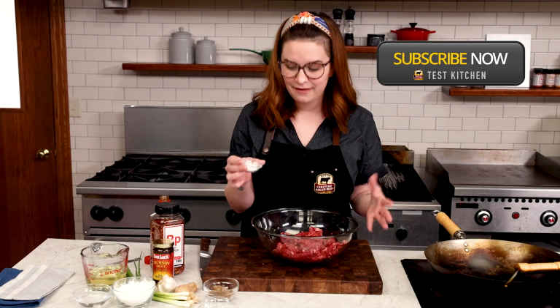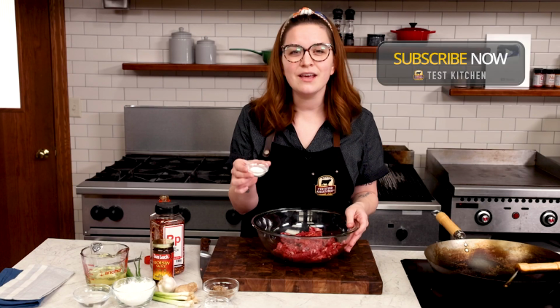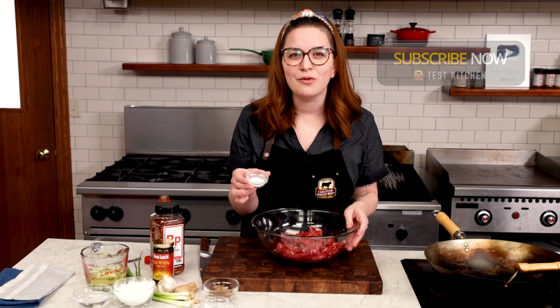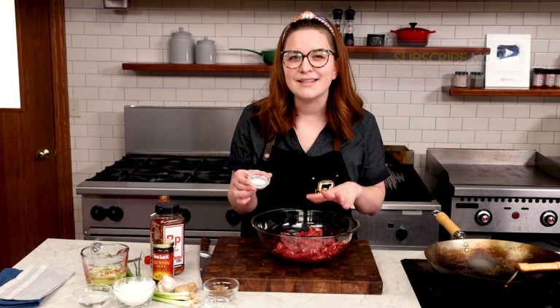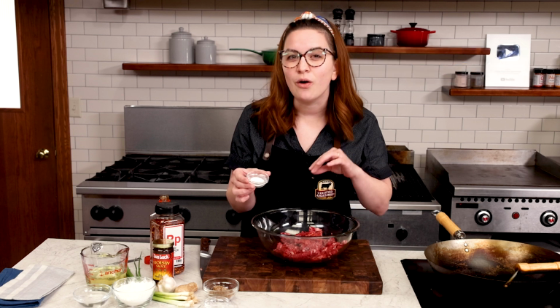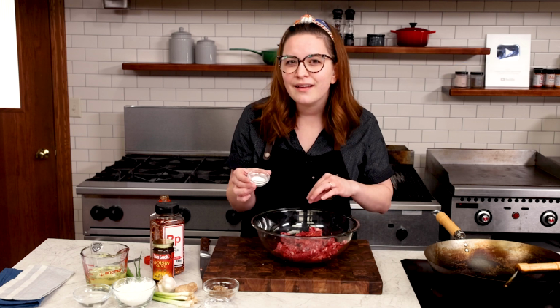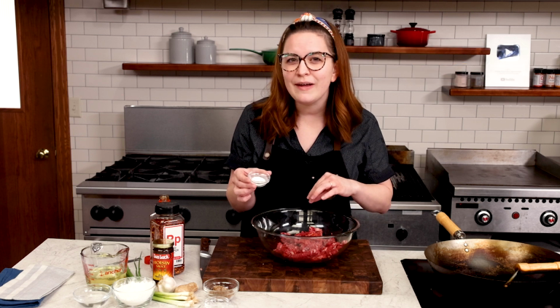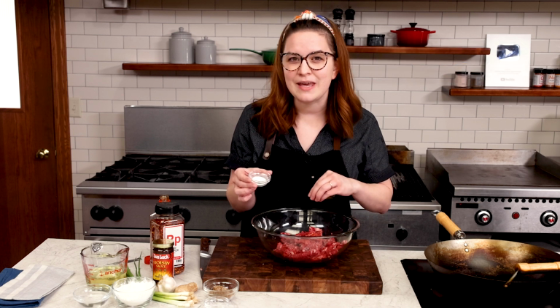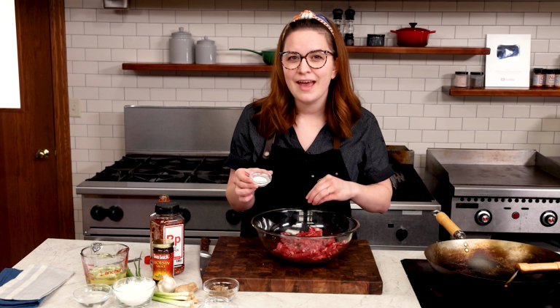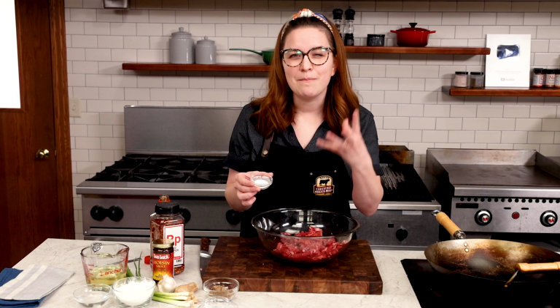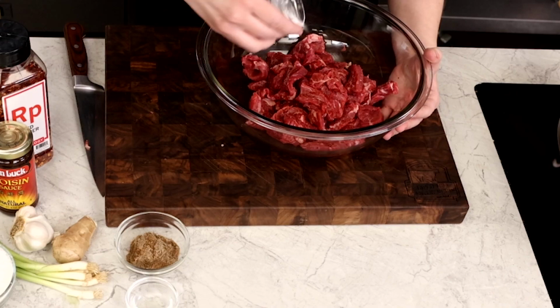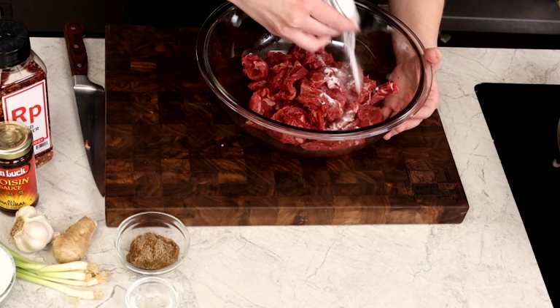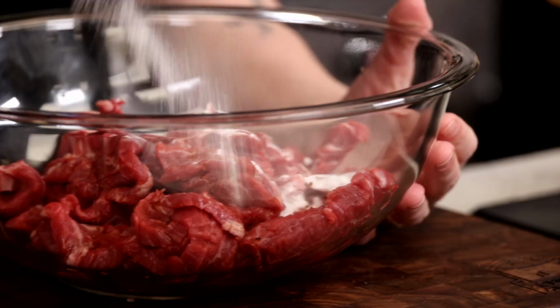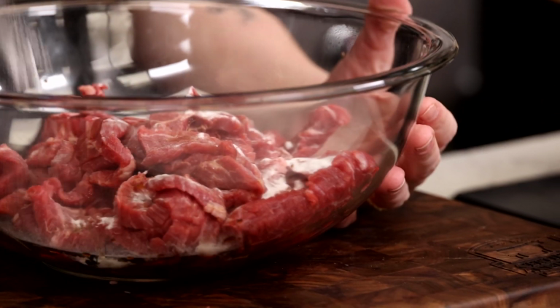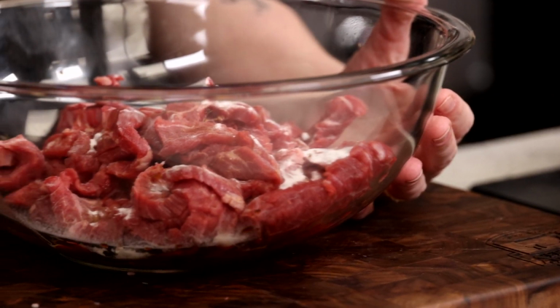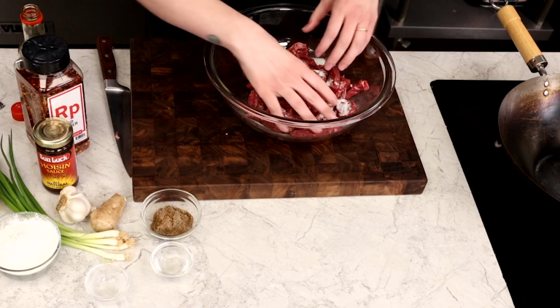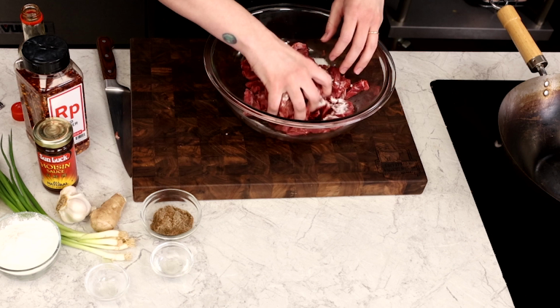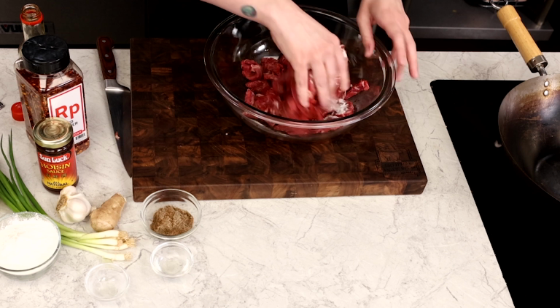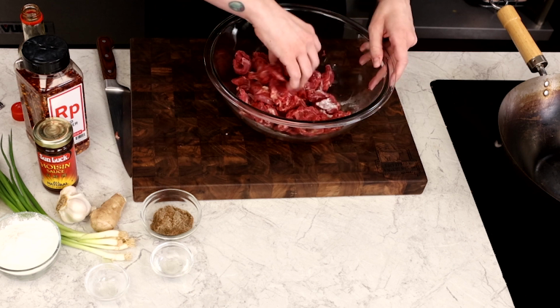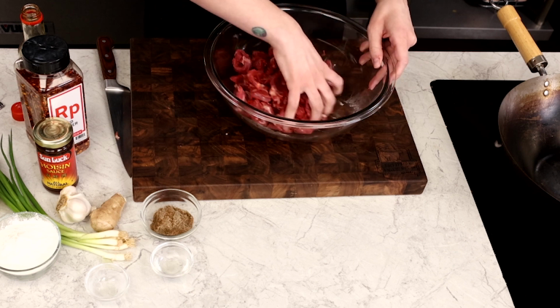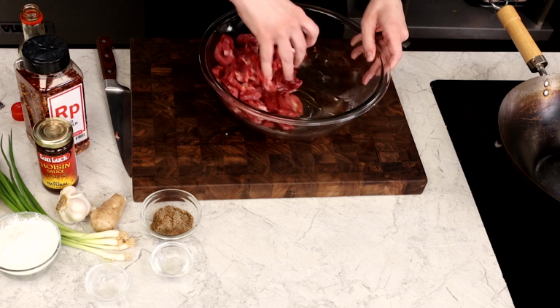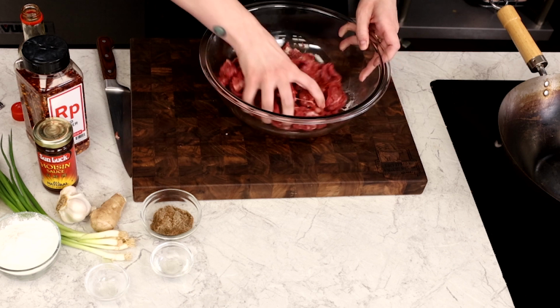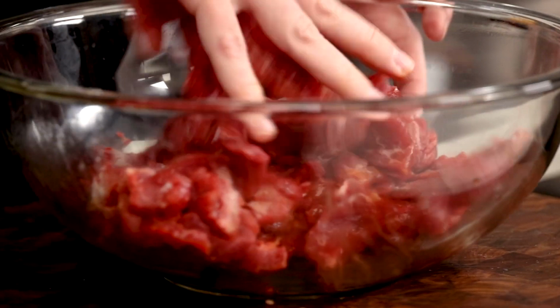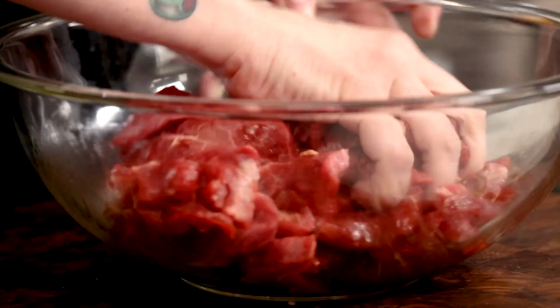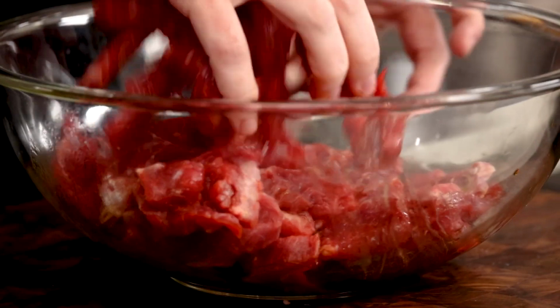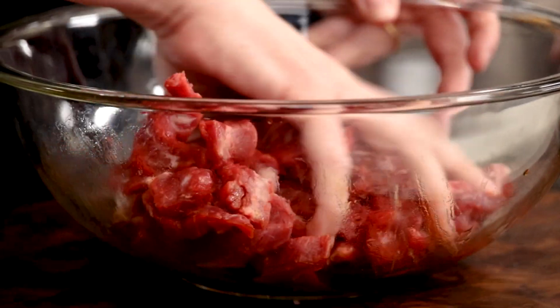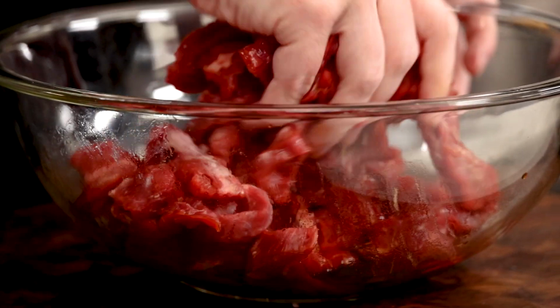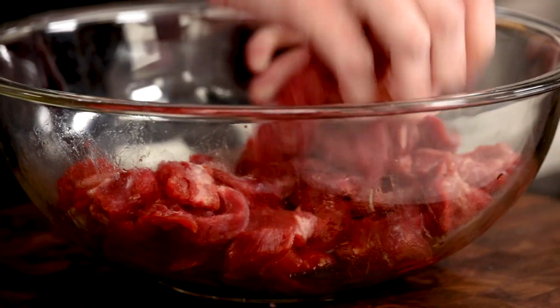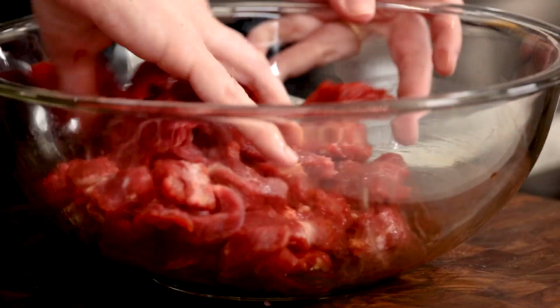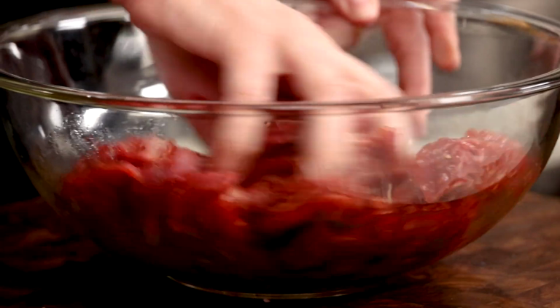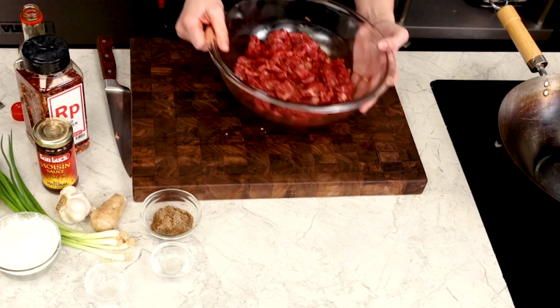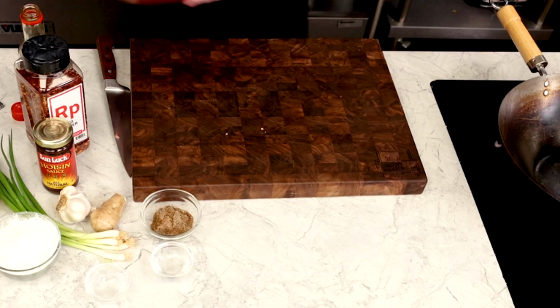The baking soda raises the alkaline level in the beef, and the Maillard reaction — which is what browning is — loves high alkaline levels. Give it a really good toss and throw it in the fridge. More on that later.